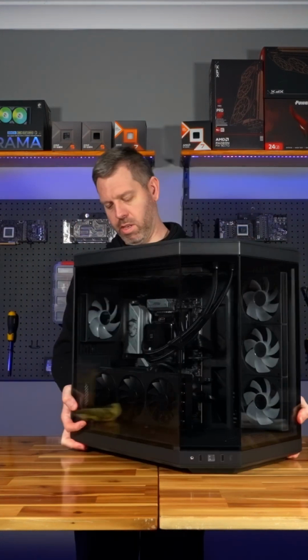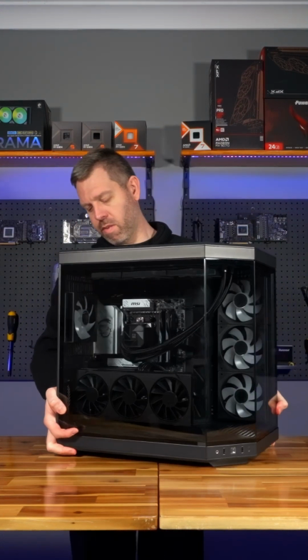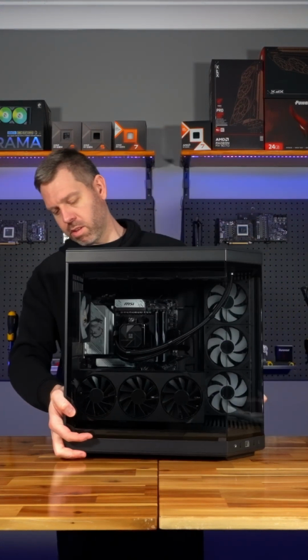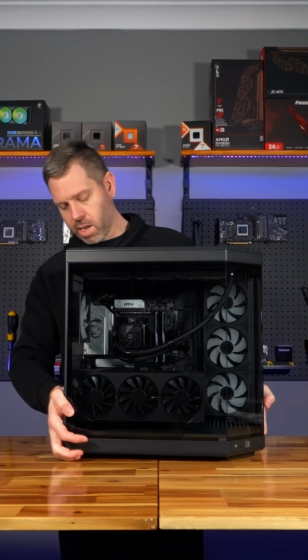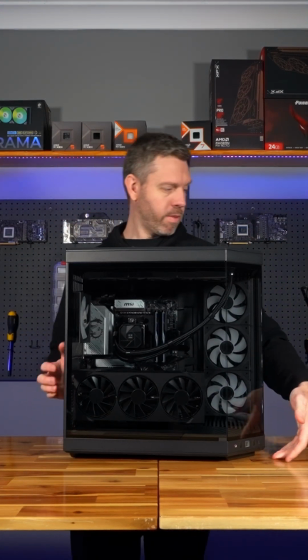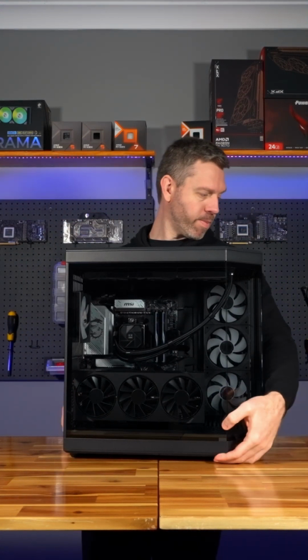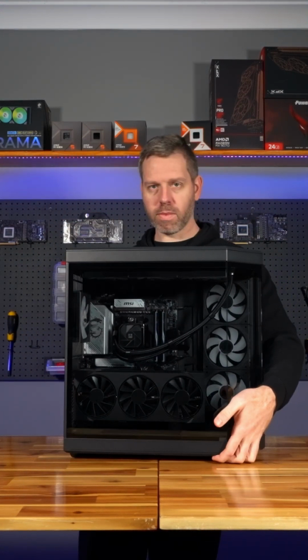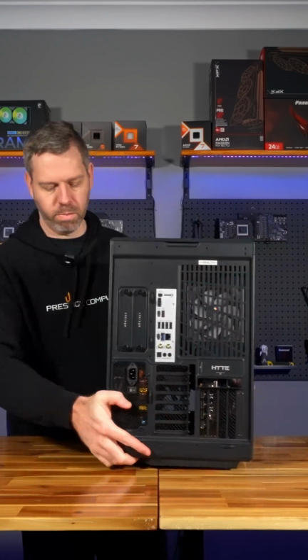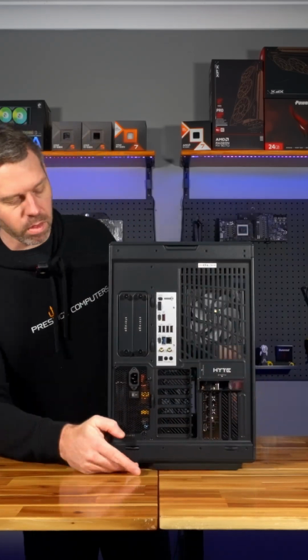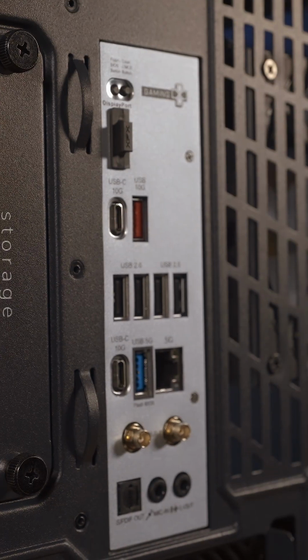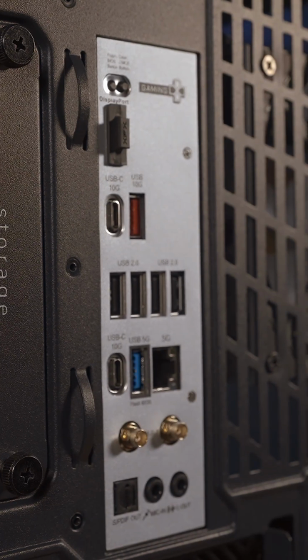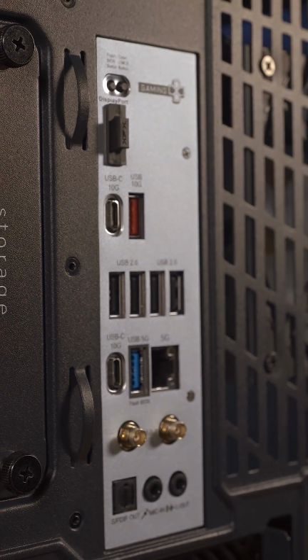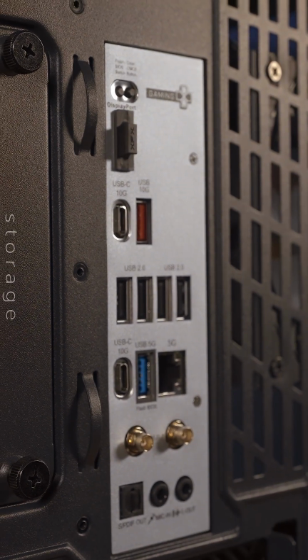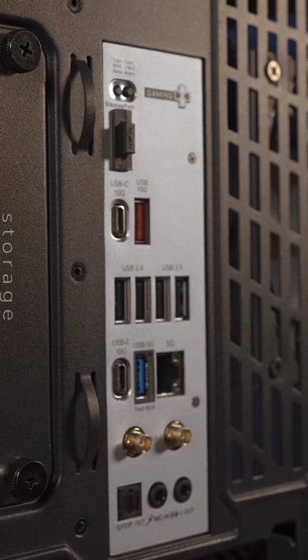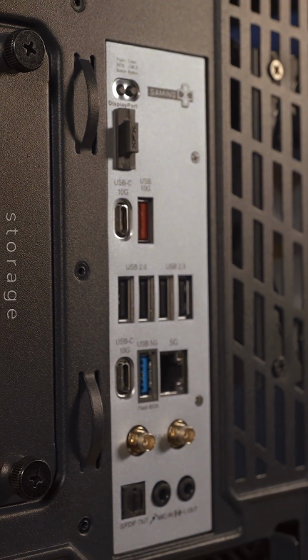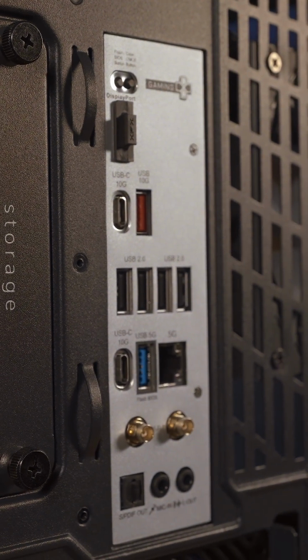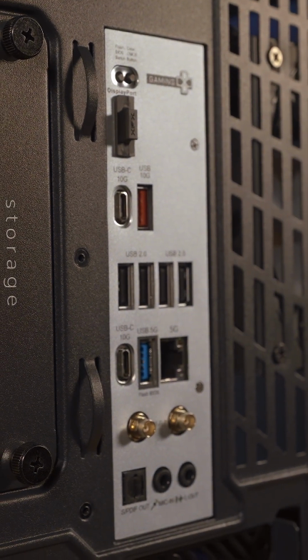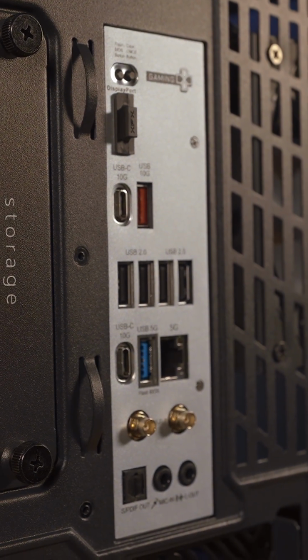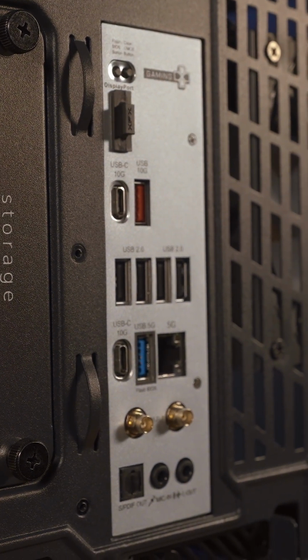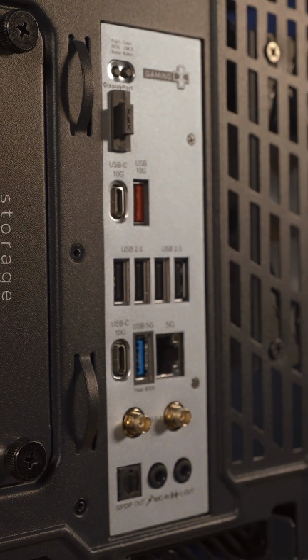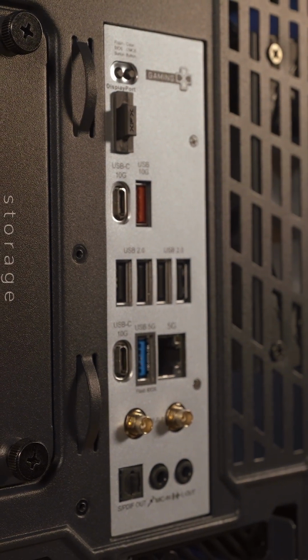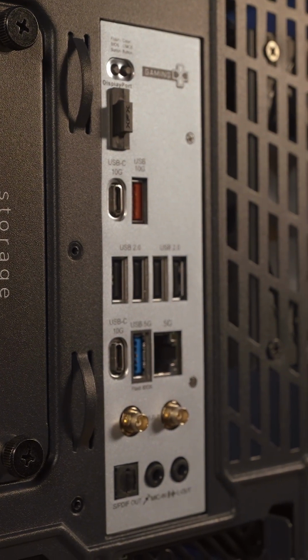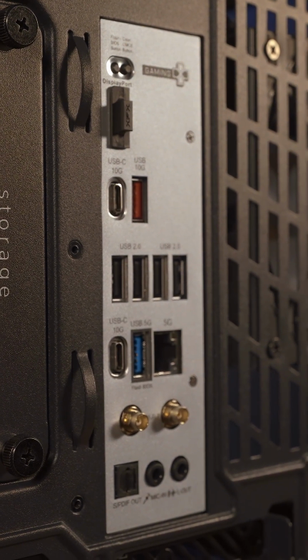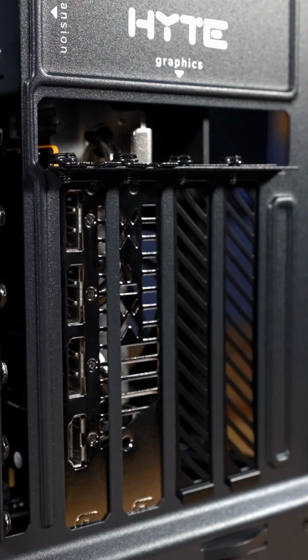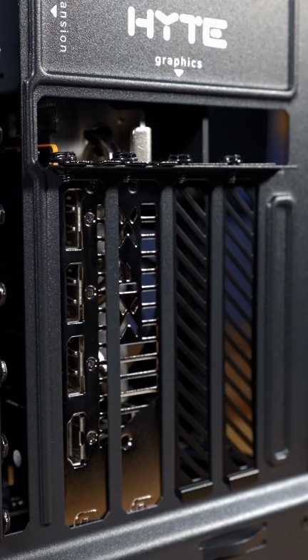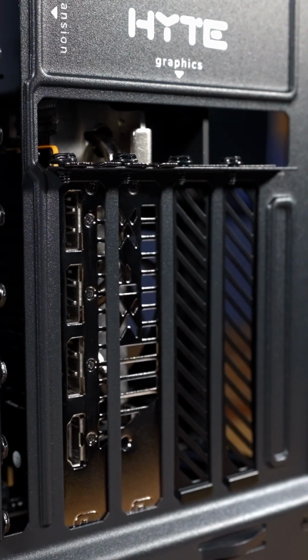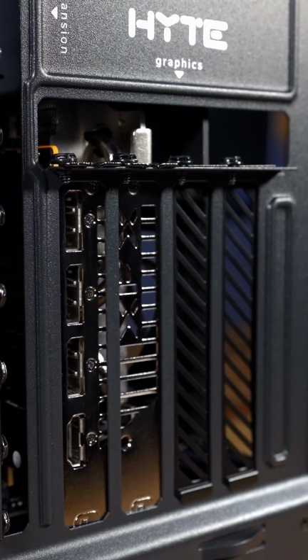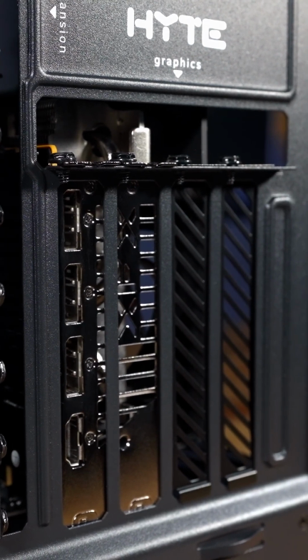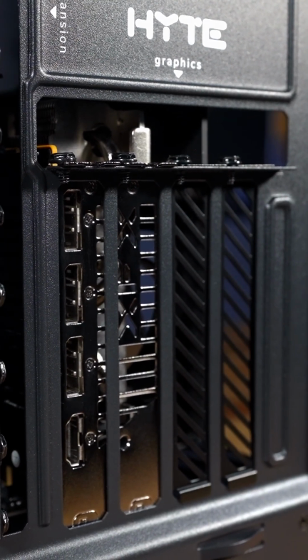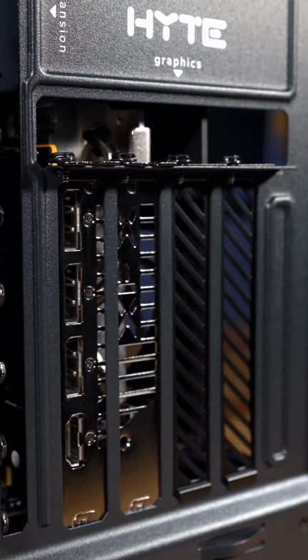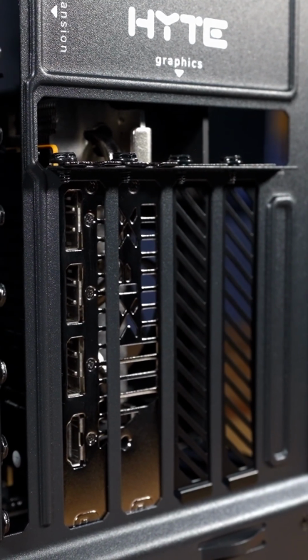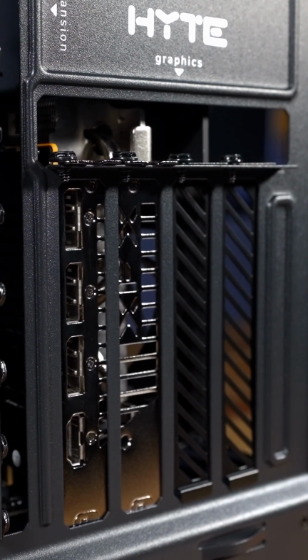Going around to the back, you've got your motherboard USB ports, your Wi-Fi 7 ports, USB-C, and then you've got your graphics card with three DisplayPorts and an HDMI.